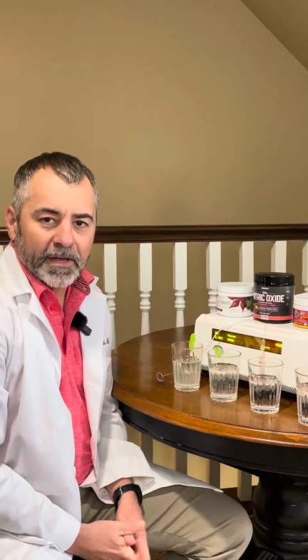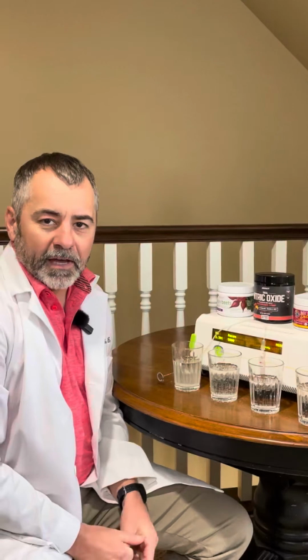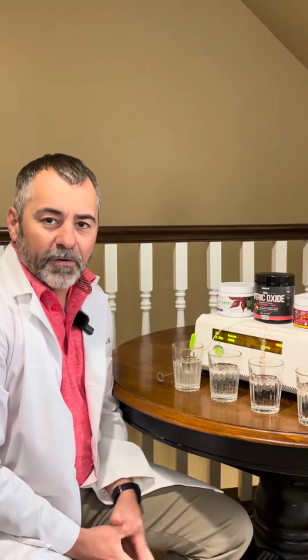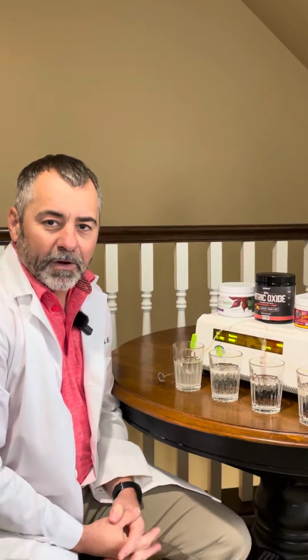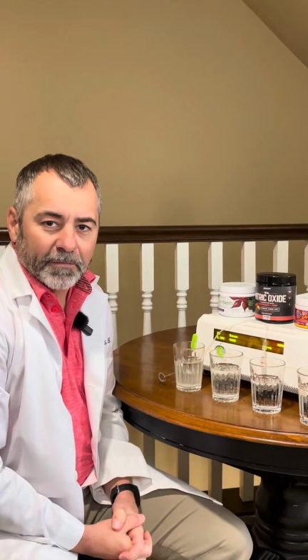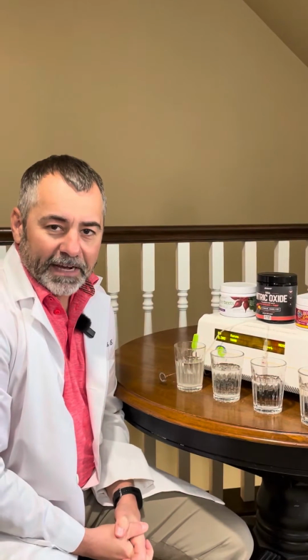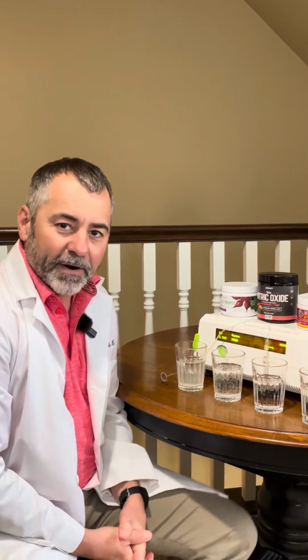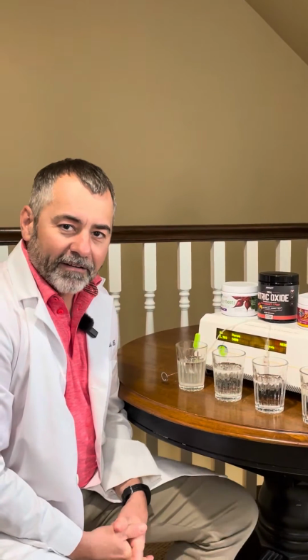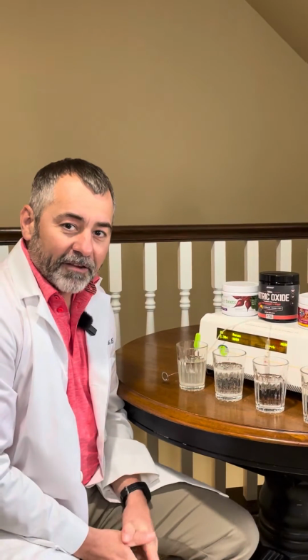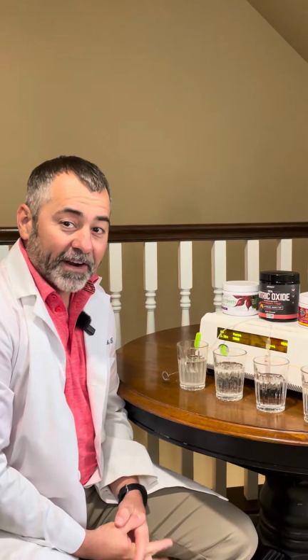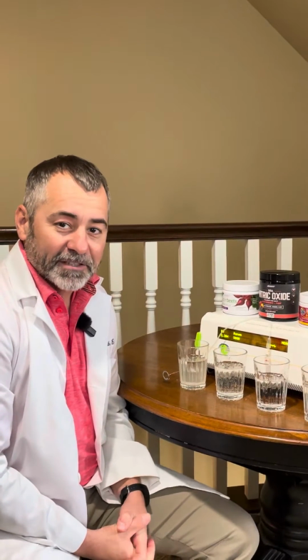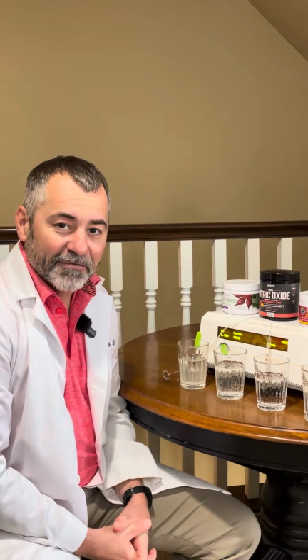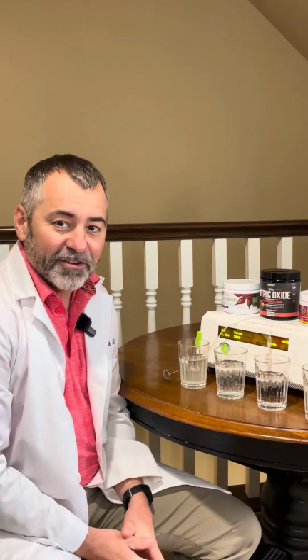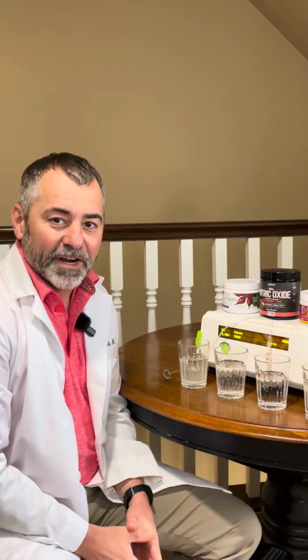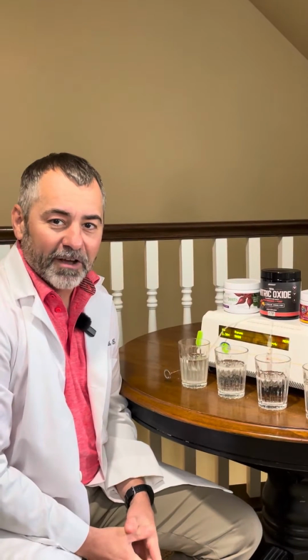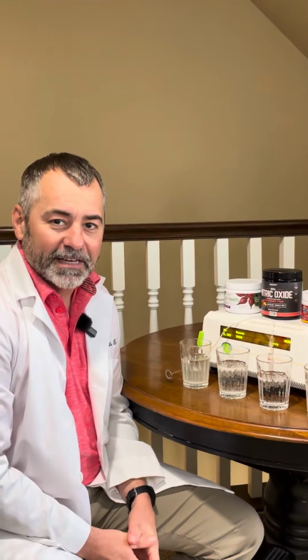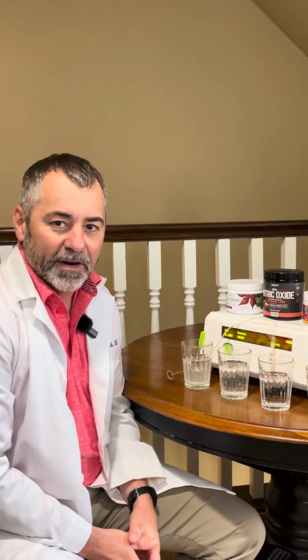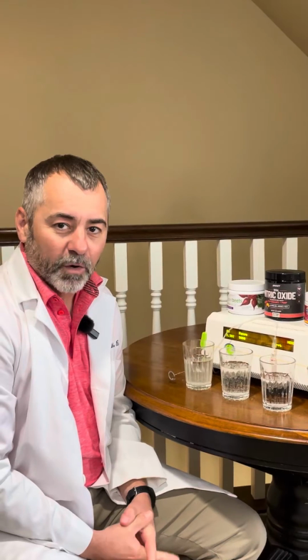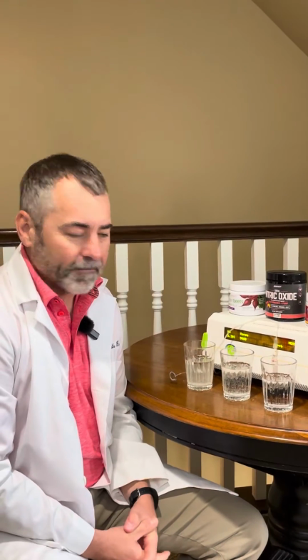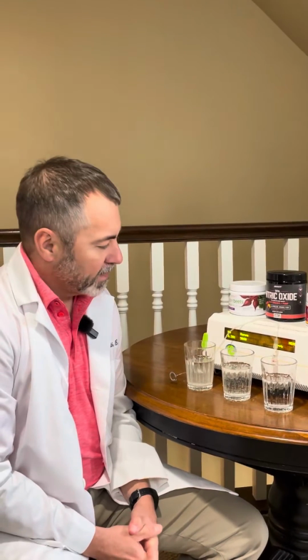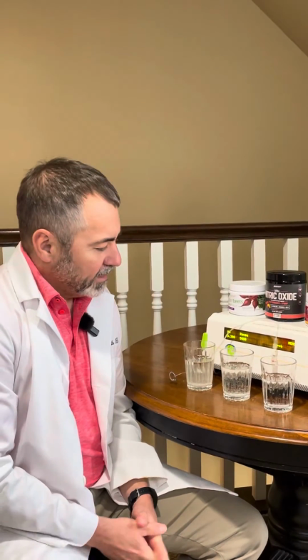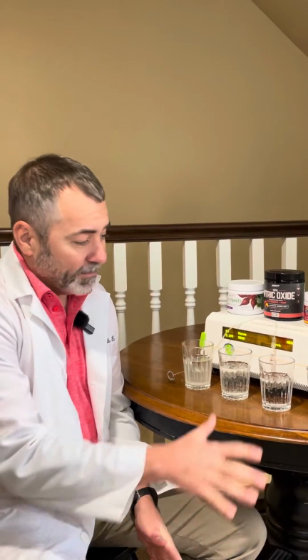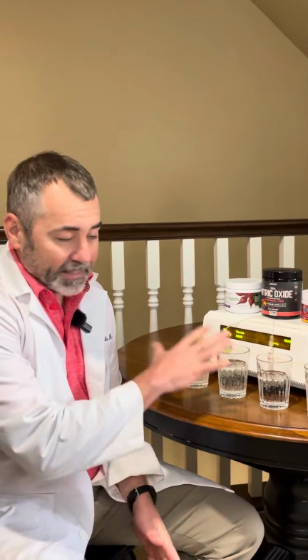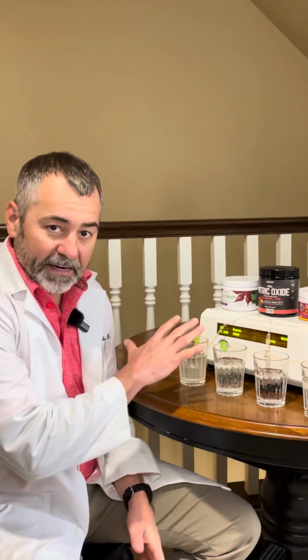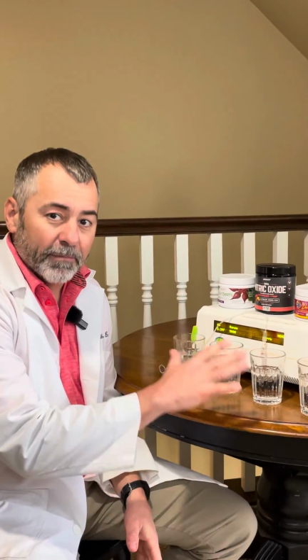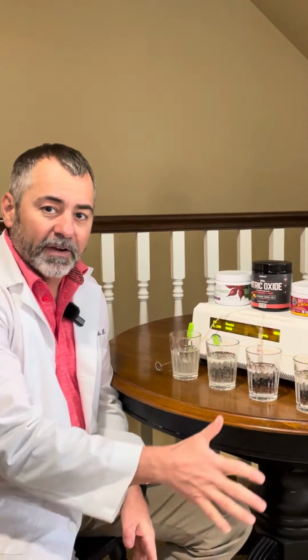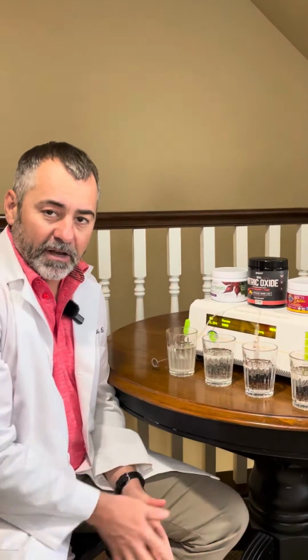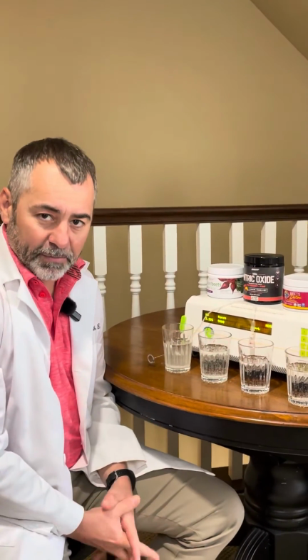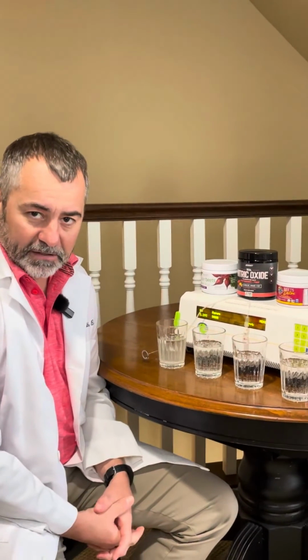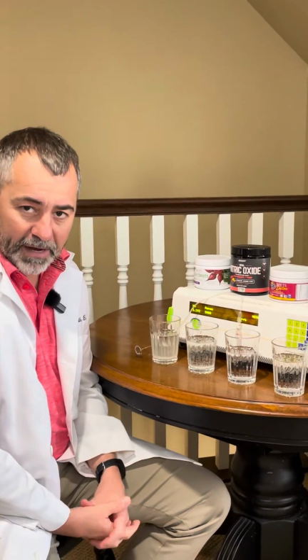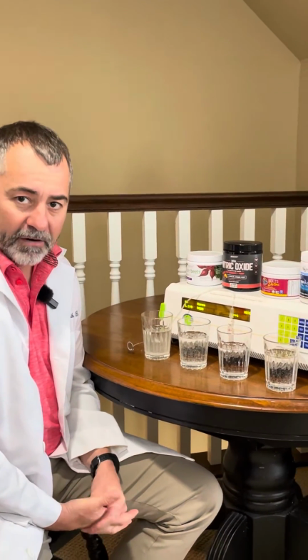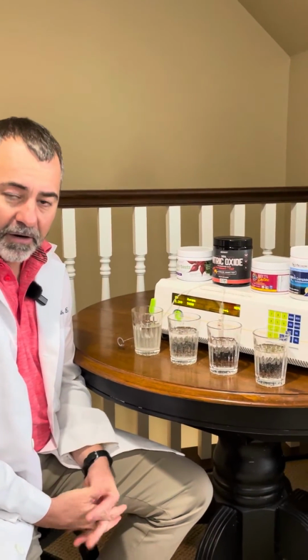Hello everyone and welcome. Dr. Nathan Bryan here on another fun episode of Does Your Nitric Oxide Product Work? We're going to be testing a number of nitric oxide products that are popular on the market.